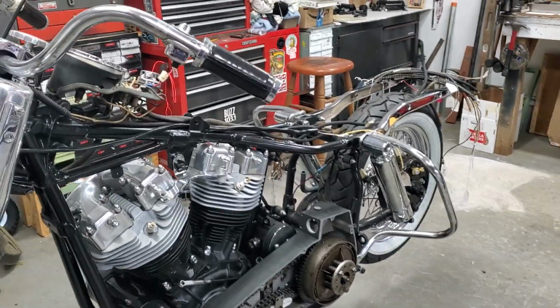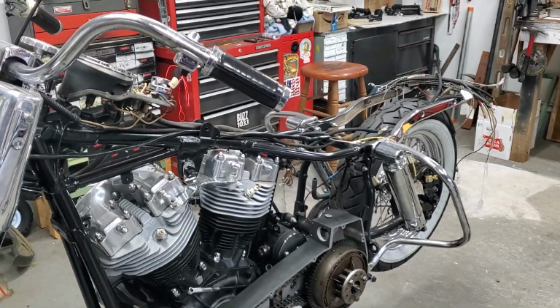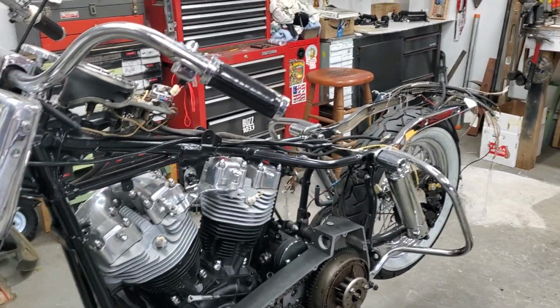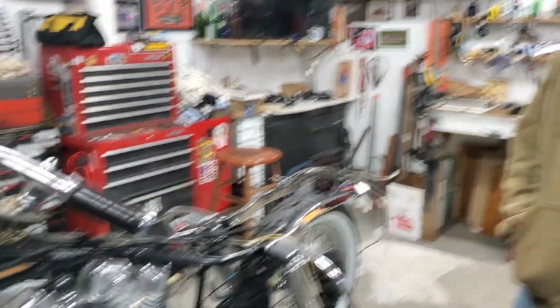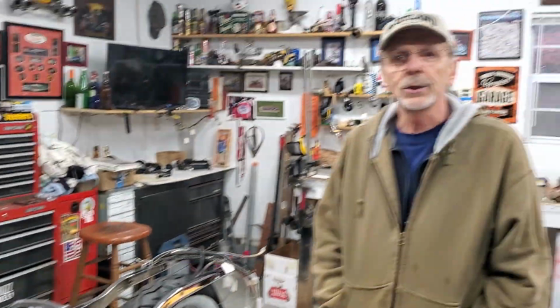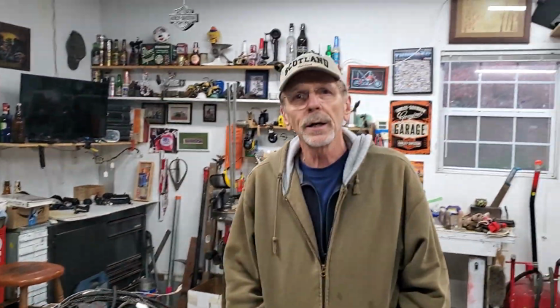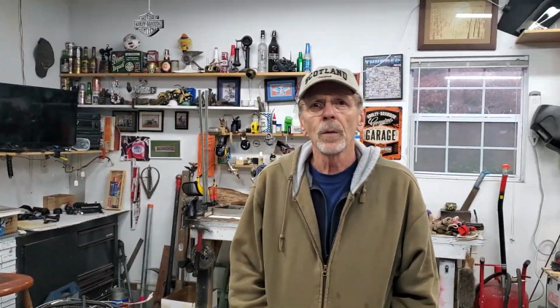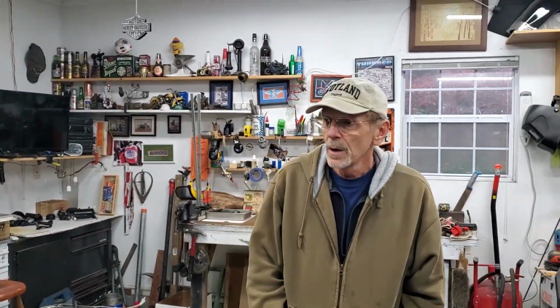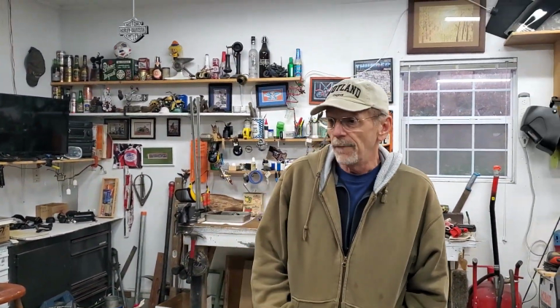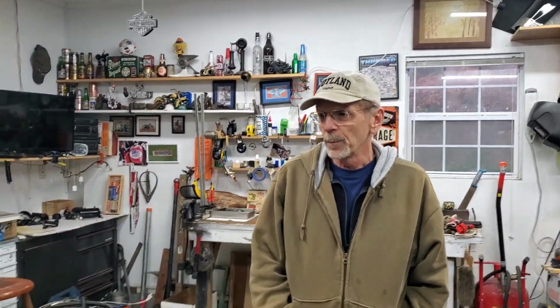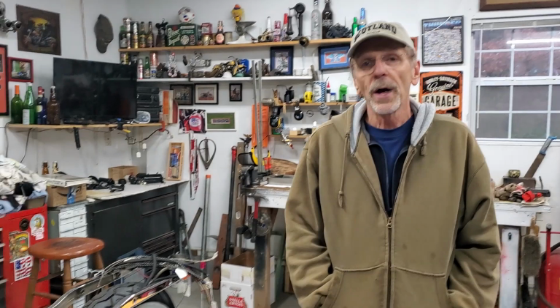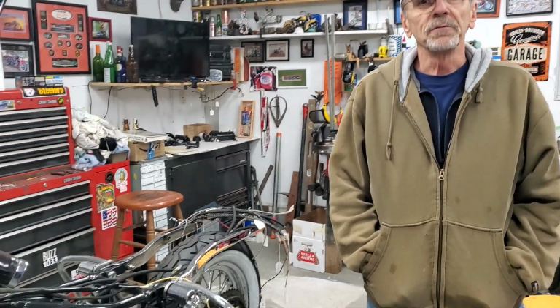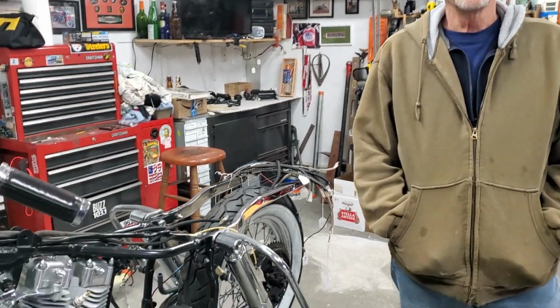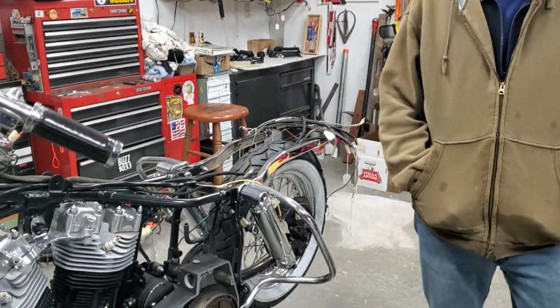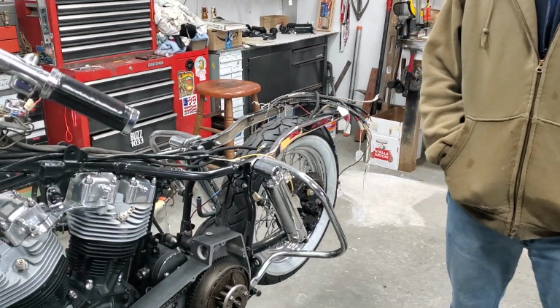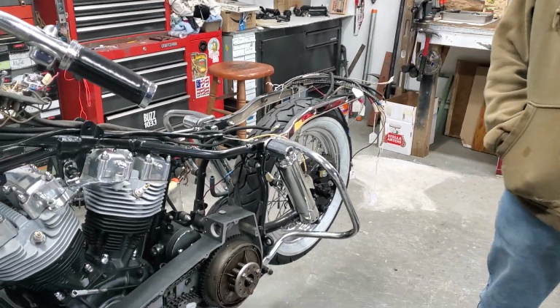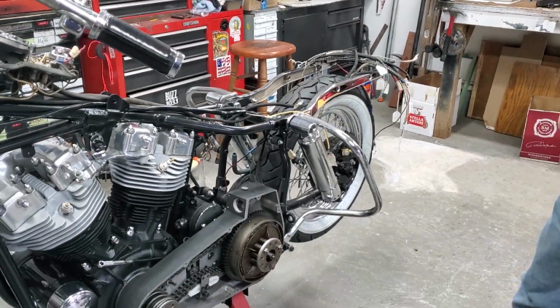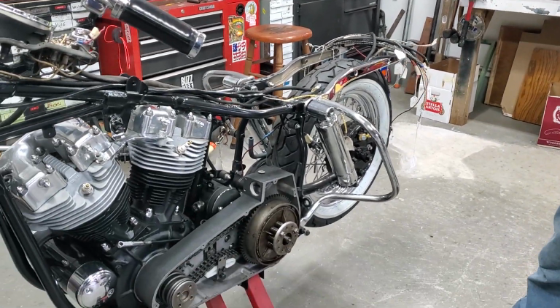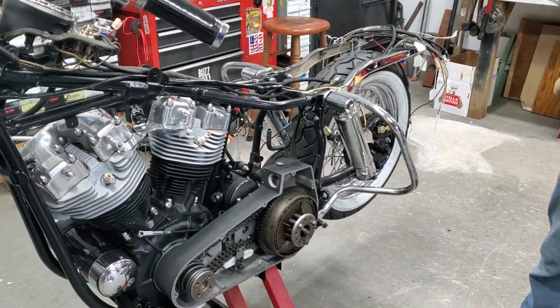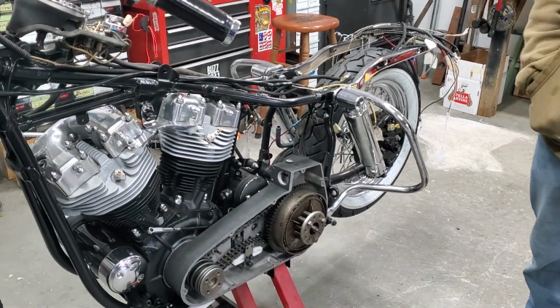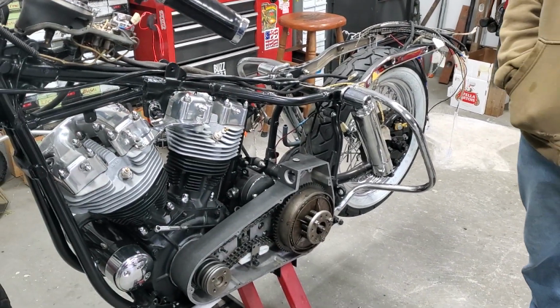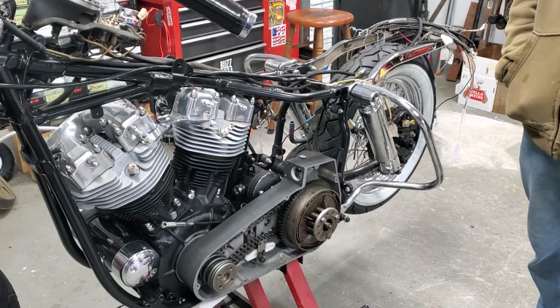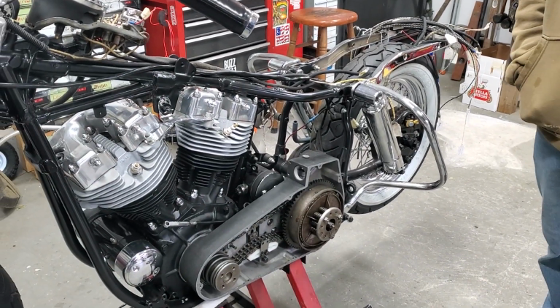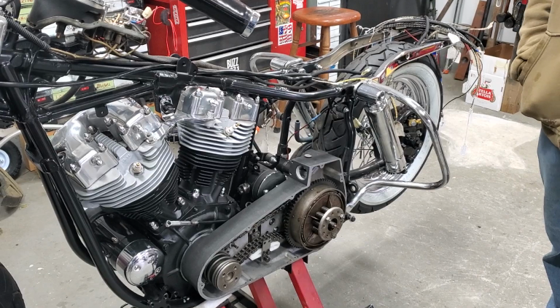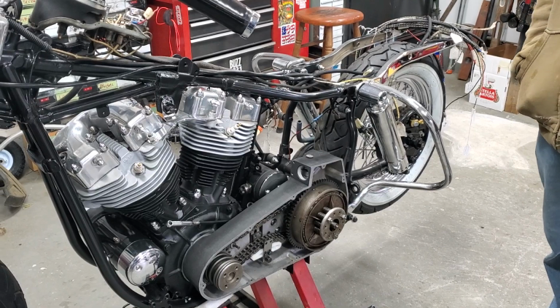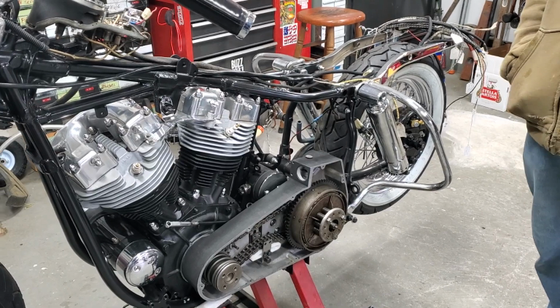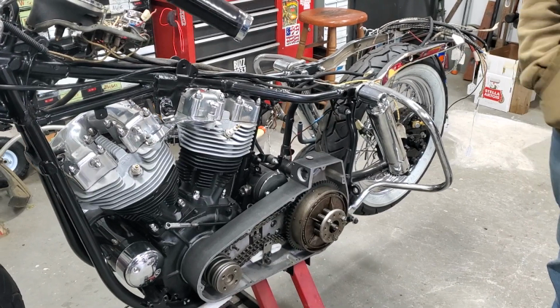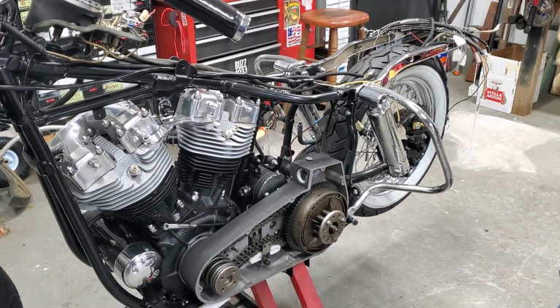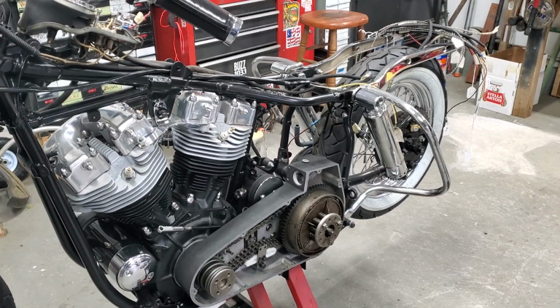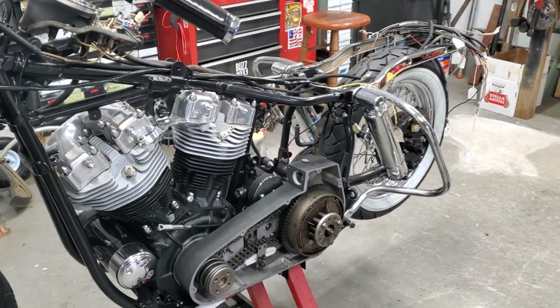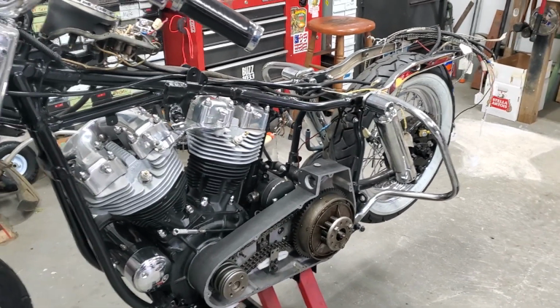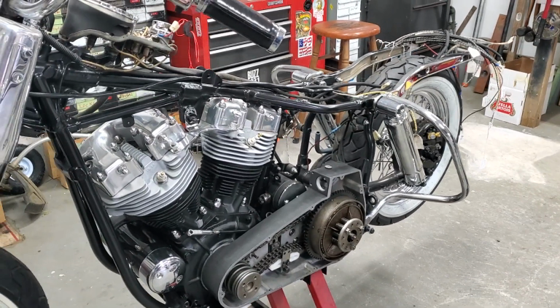Well, it's a 1969 Electroglide. I've had it from 2005. Tore it down four years ago, and this is how it sits right now. I'm hoping Larry will give me some inspiration to get it back together.